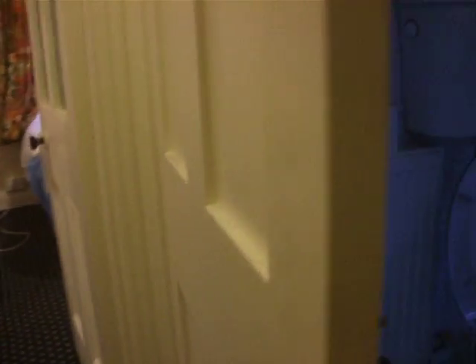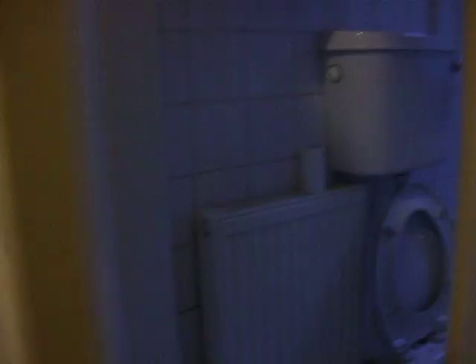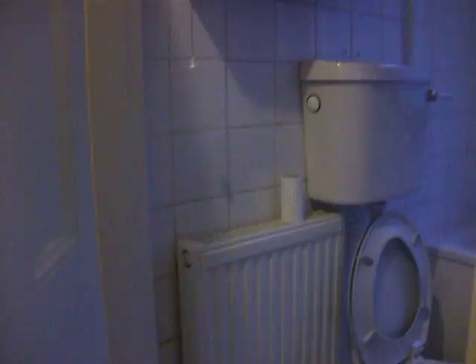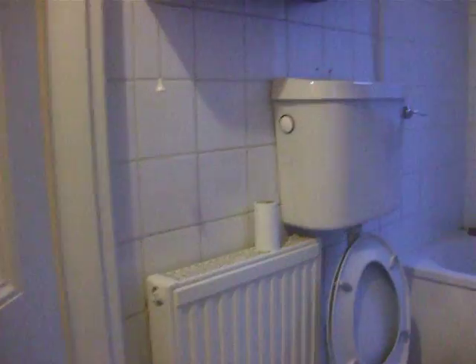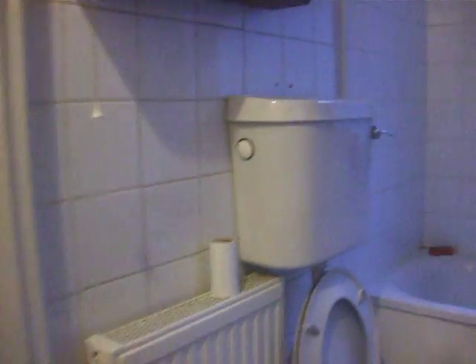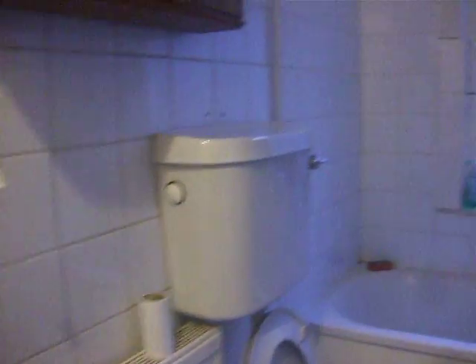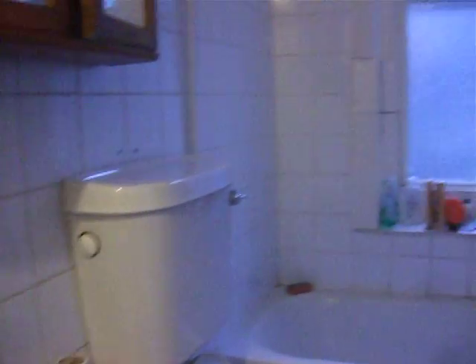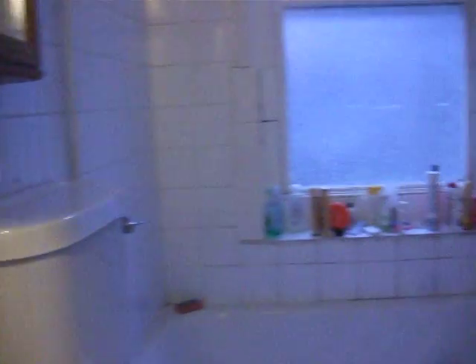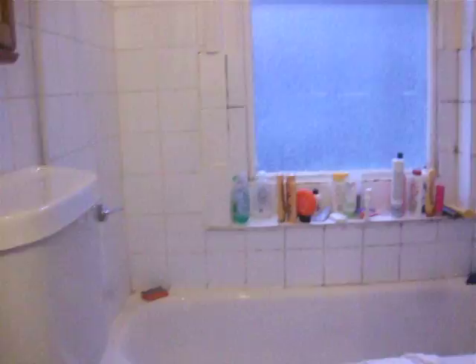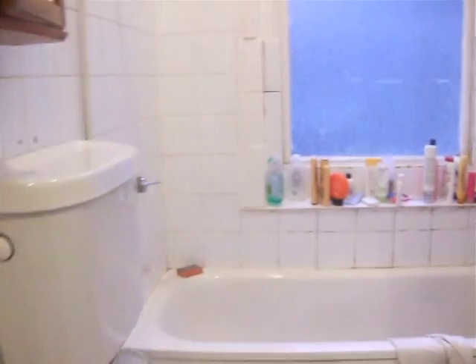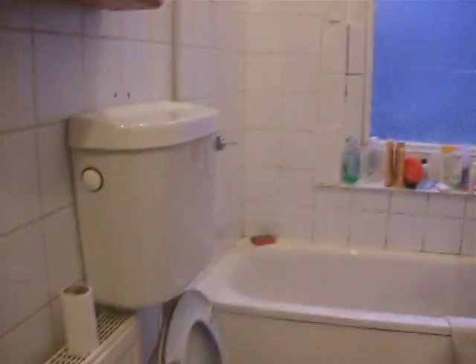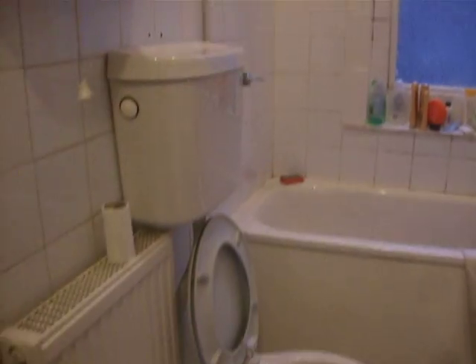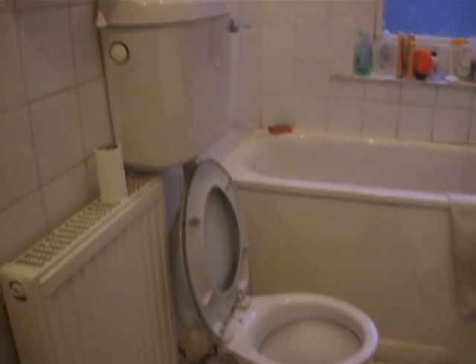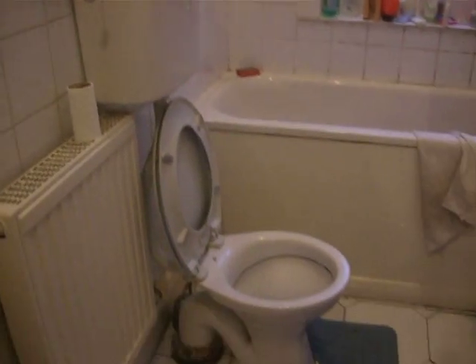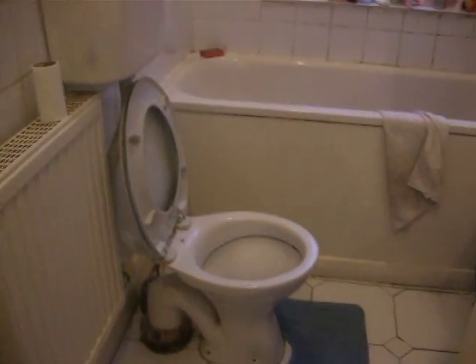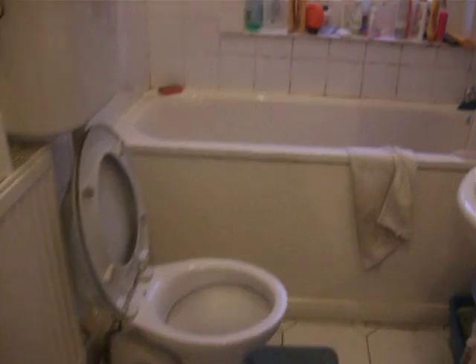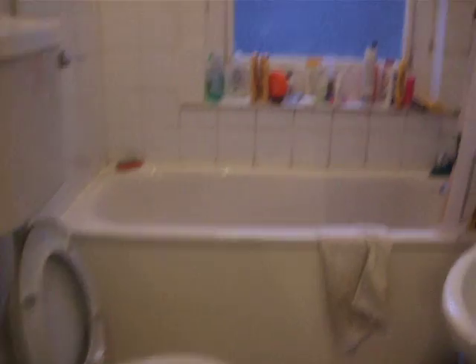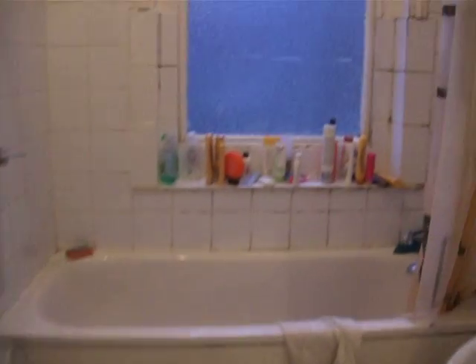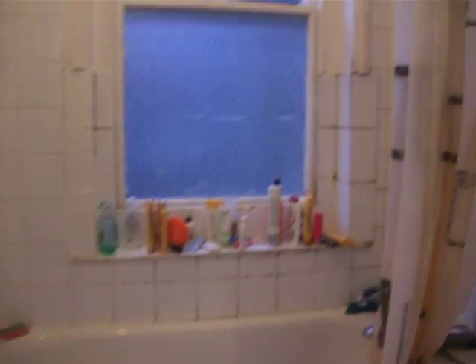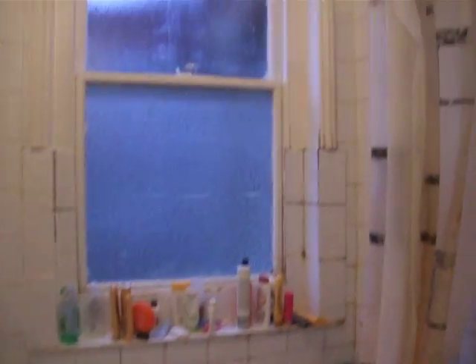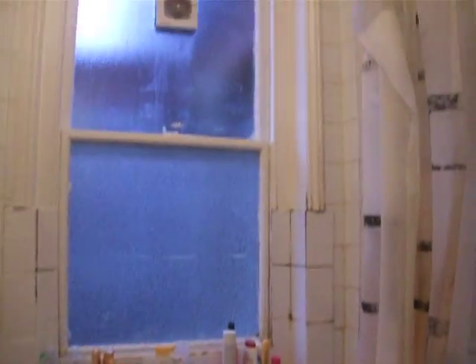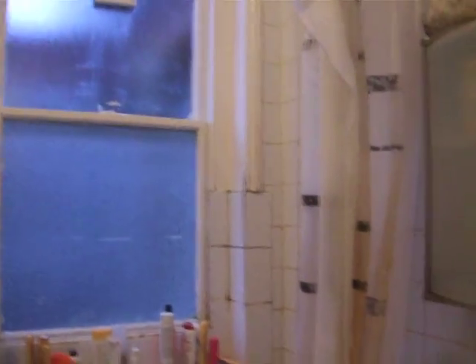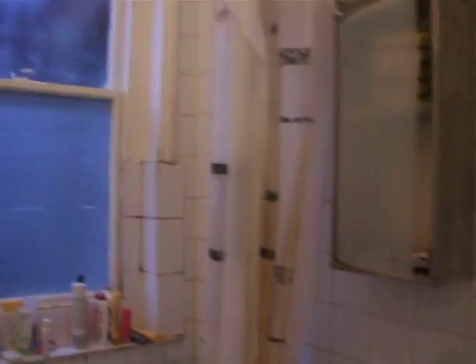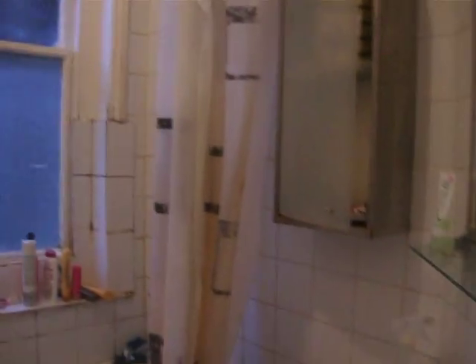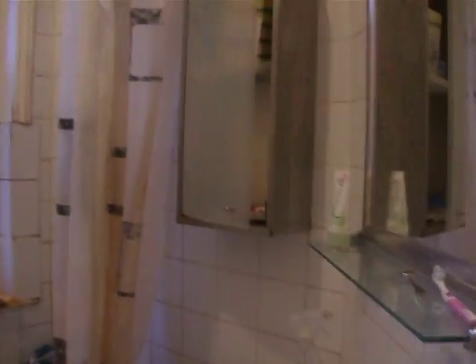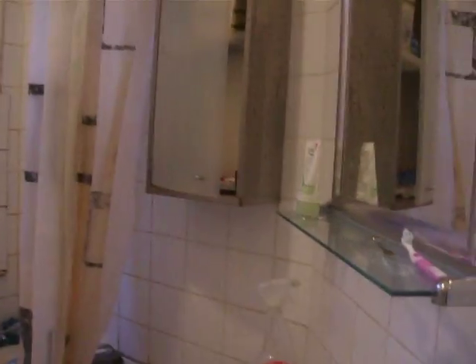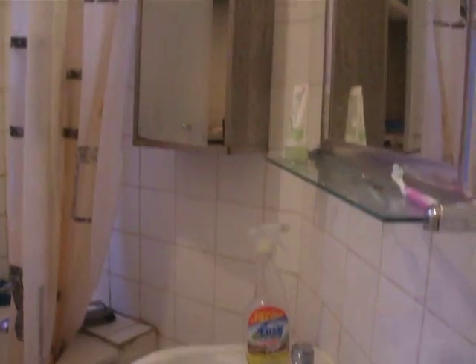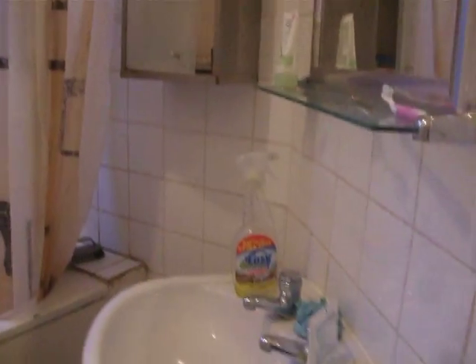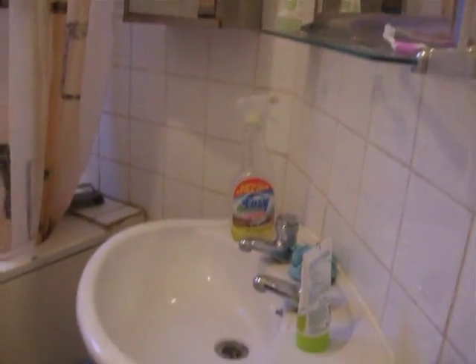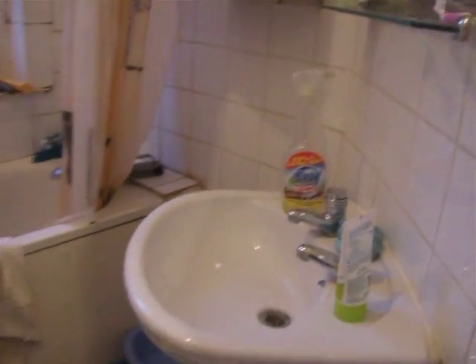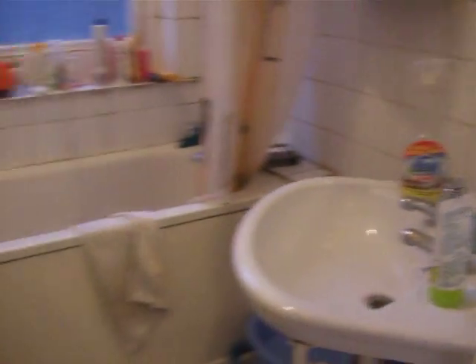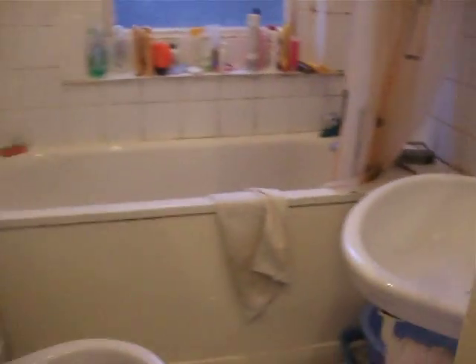And here is the other bathroom. Ta-da! Toilet, bathroom, mirror, sink.